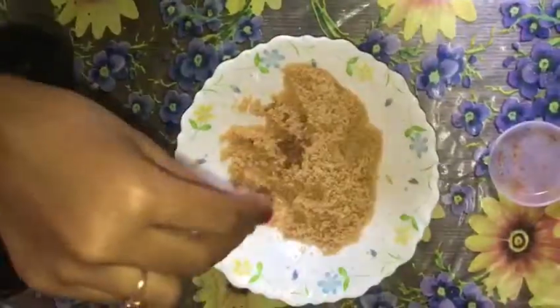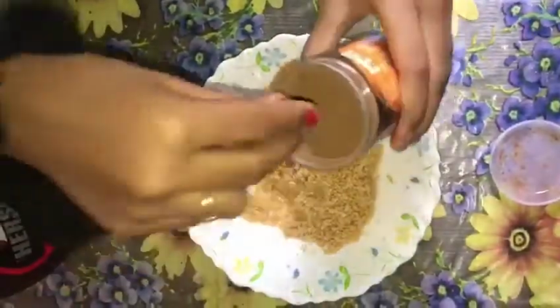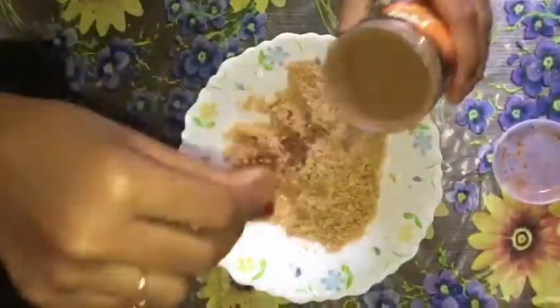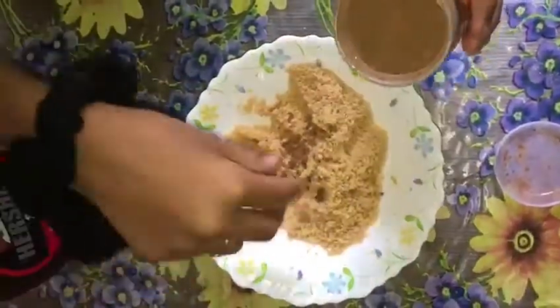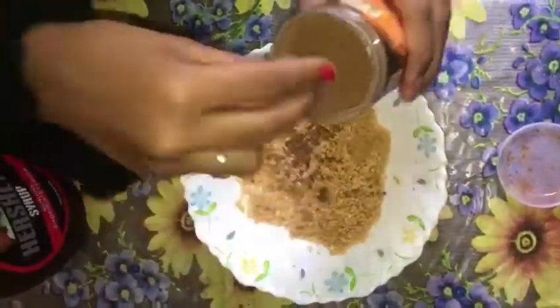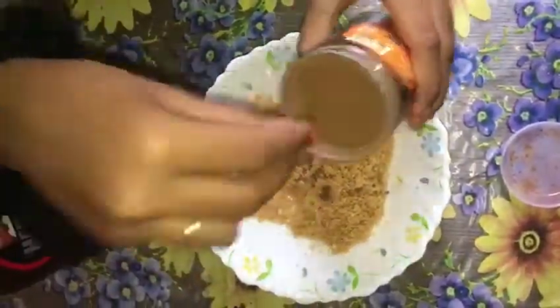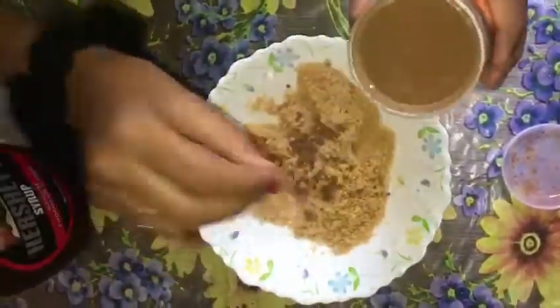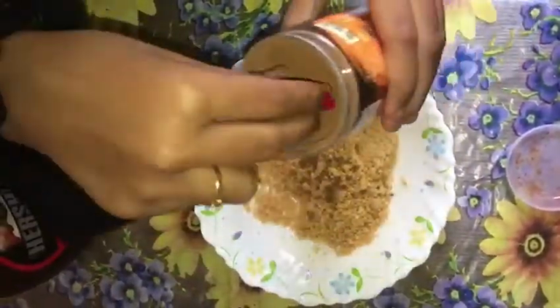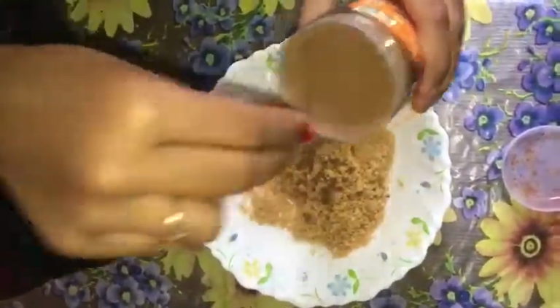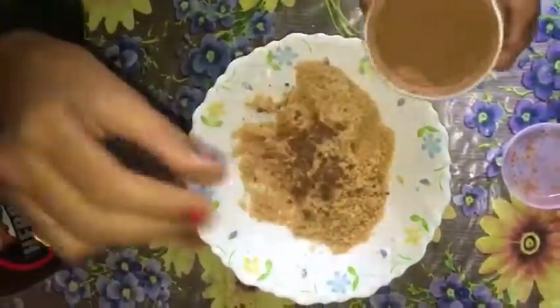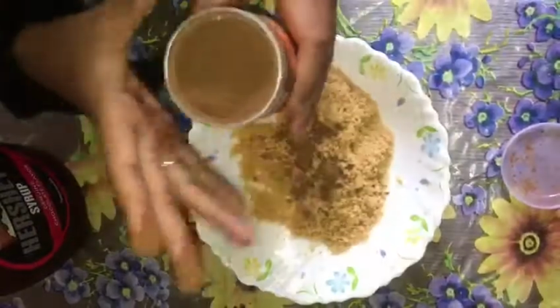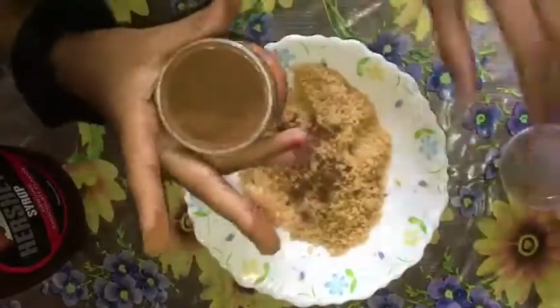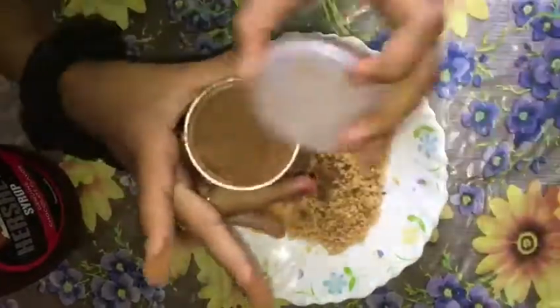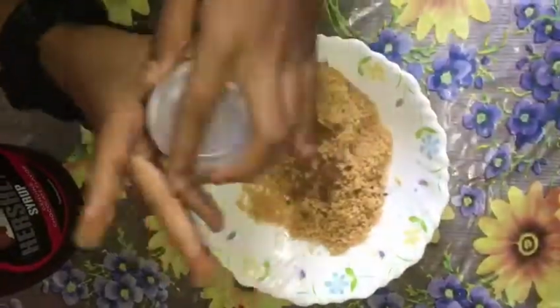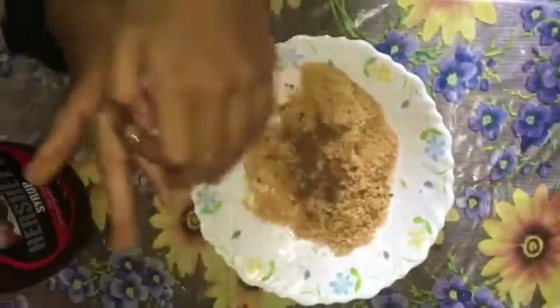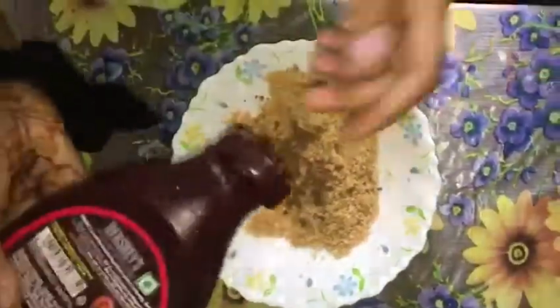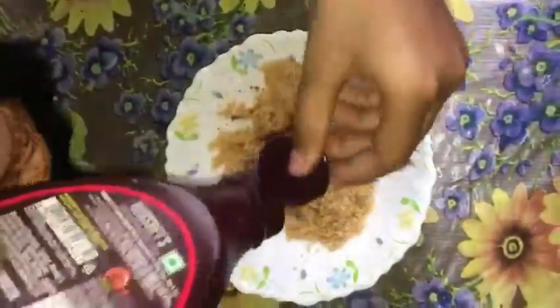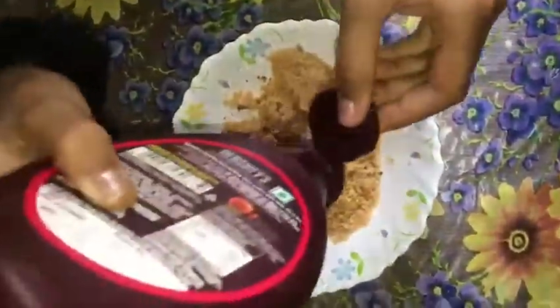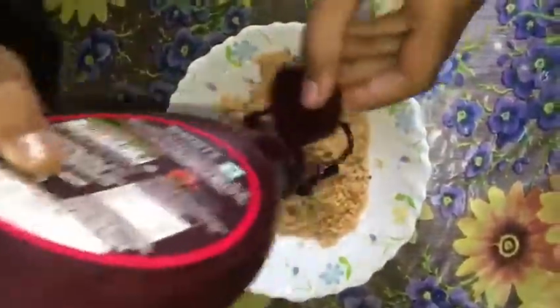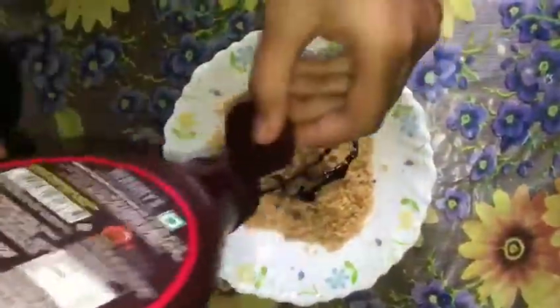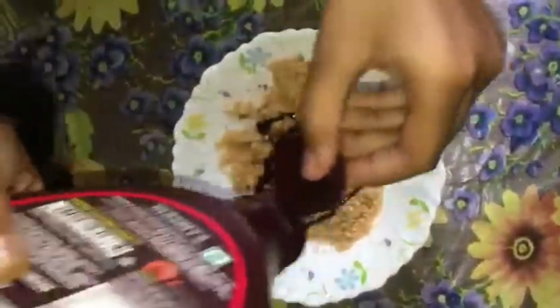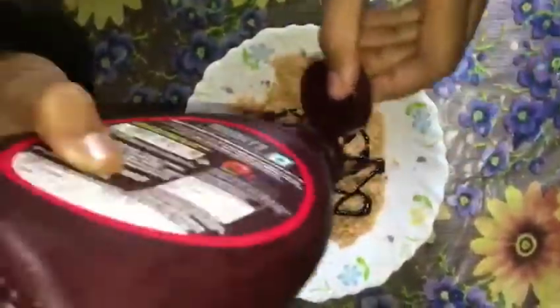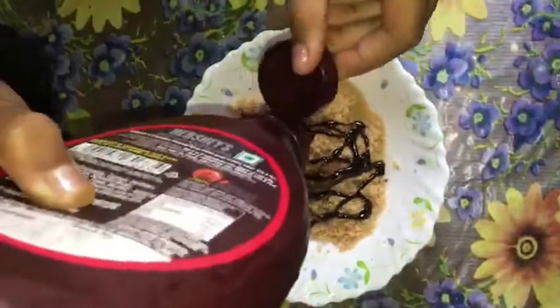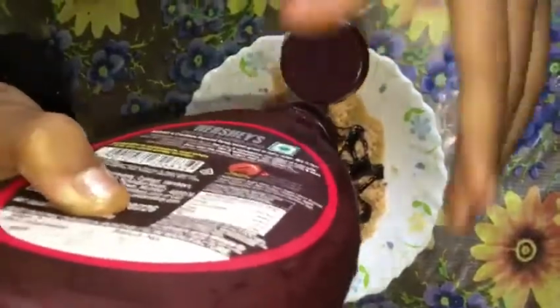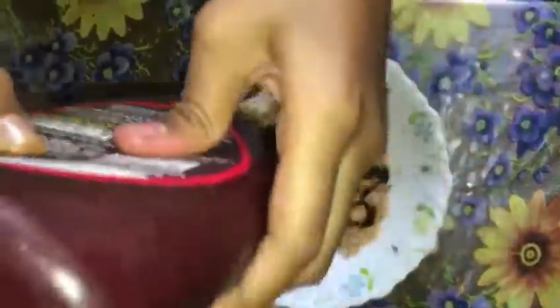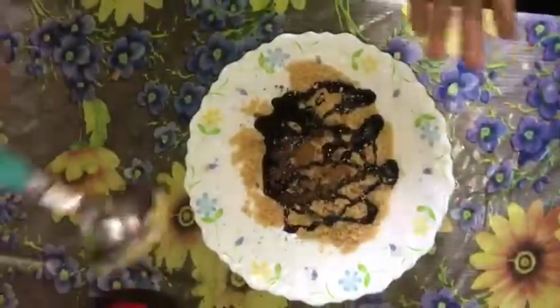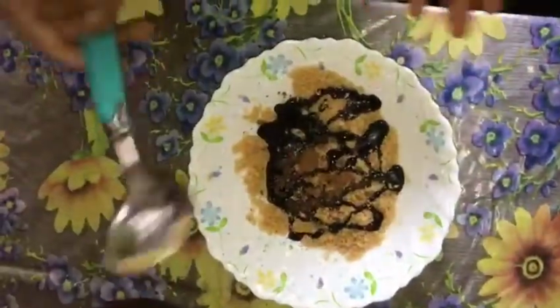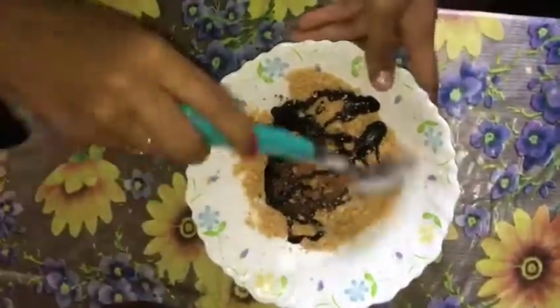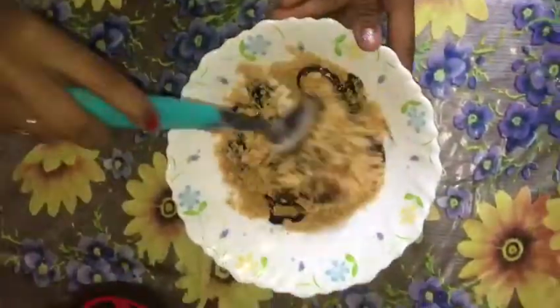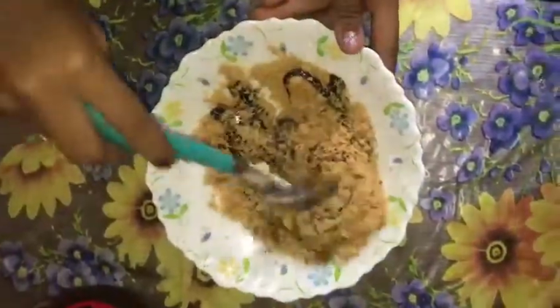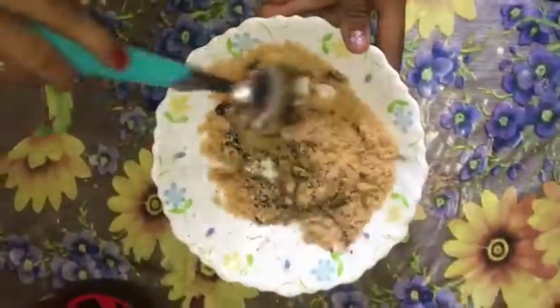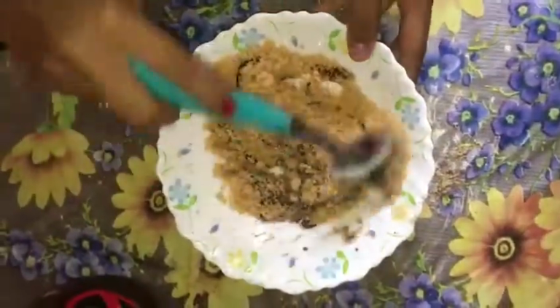So now we are adding a little chocolate. I like it. So now we have to add a little chocolate and mix it well.